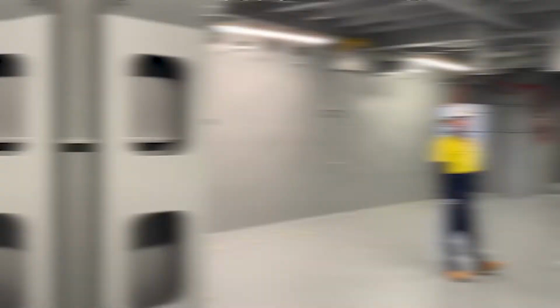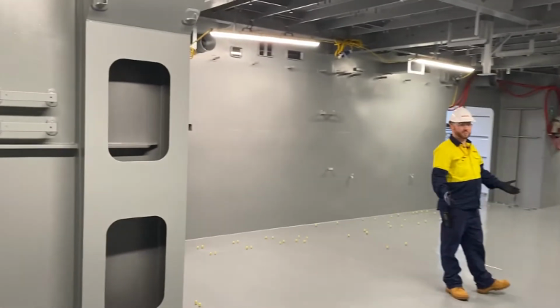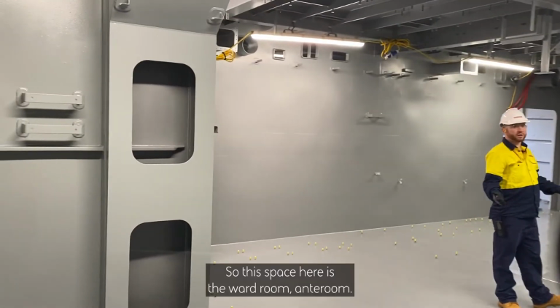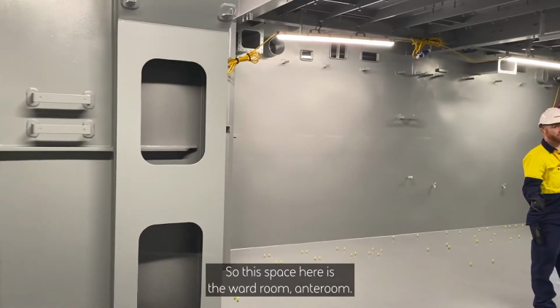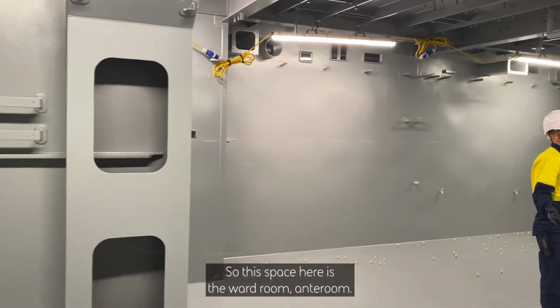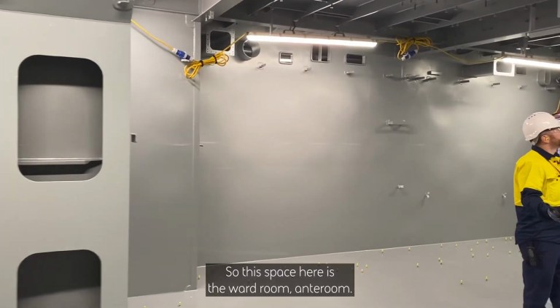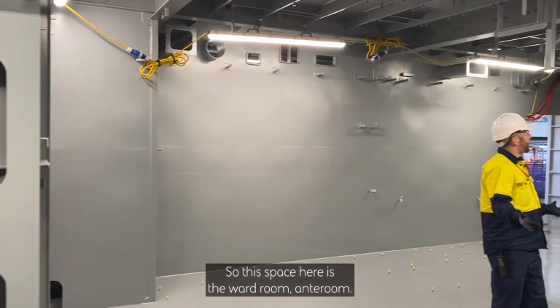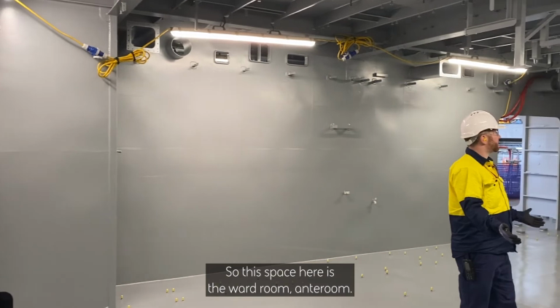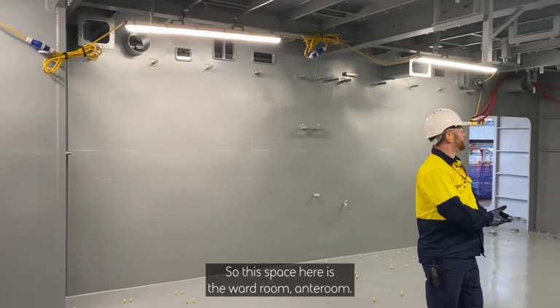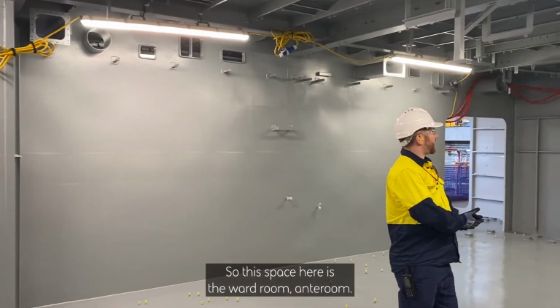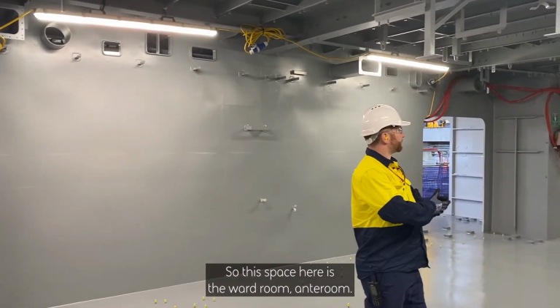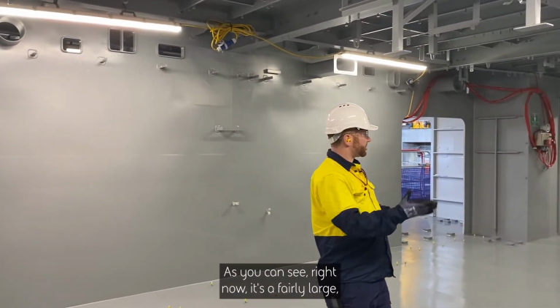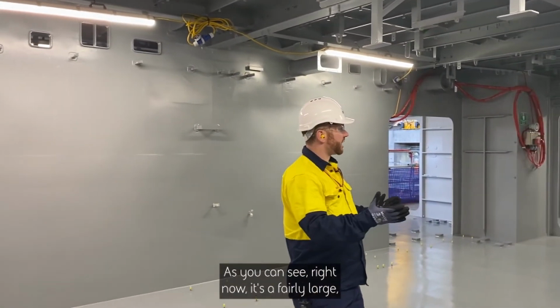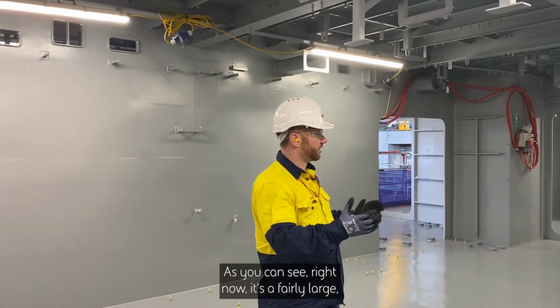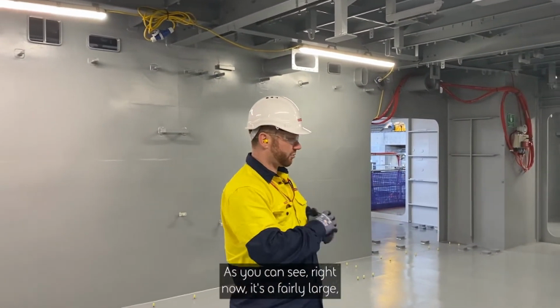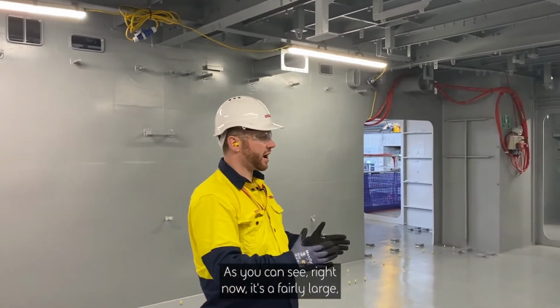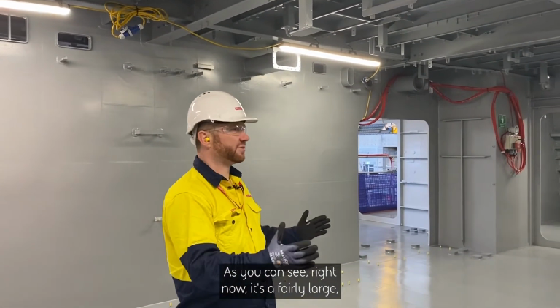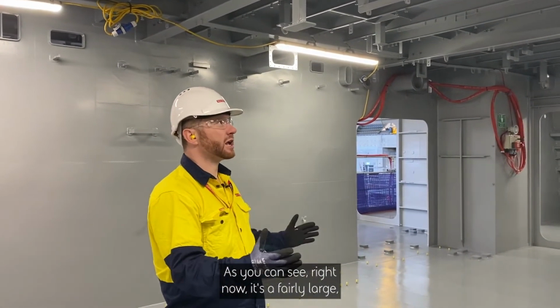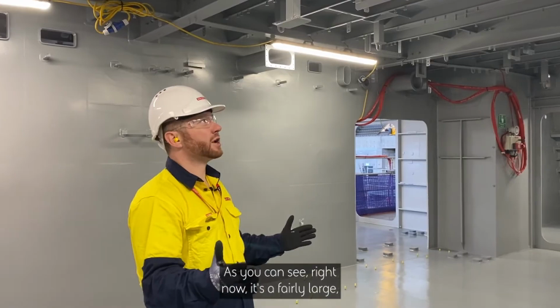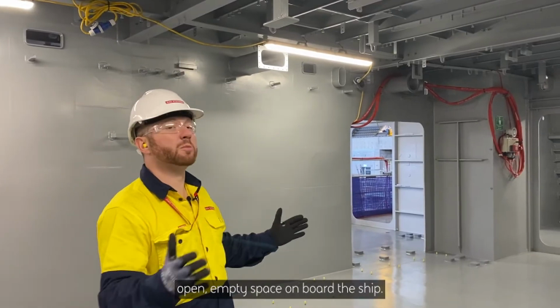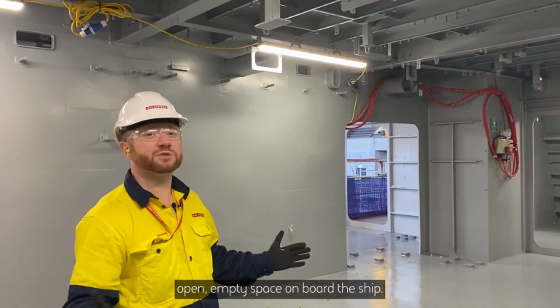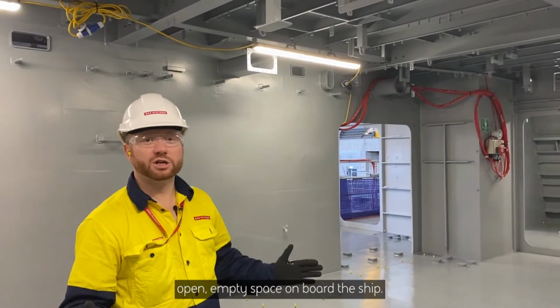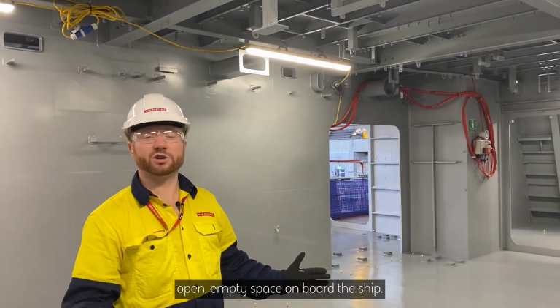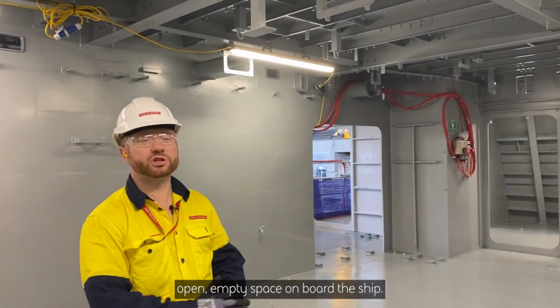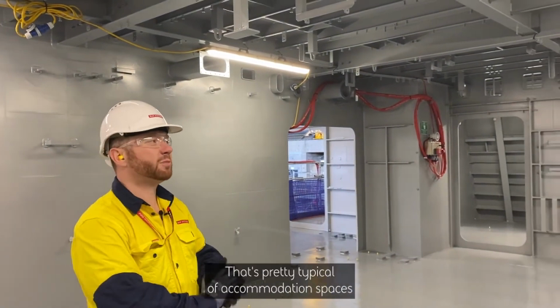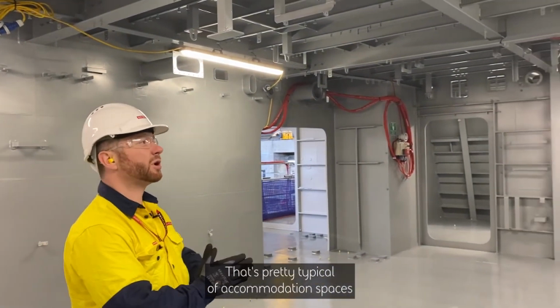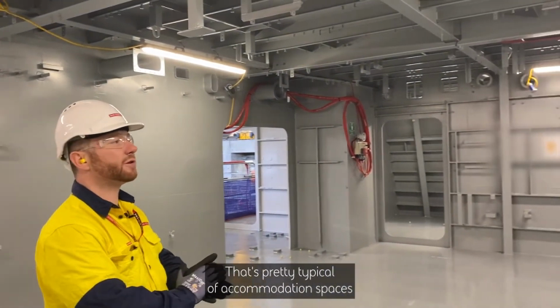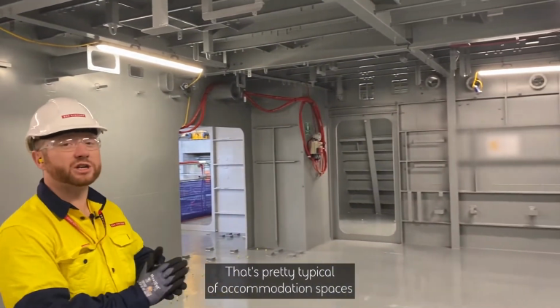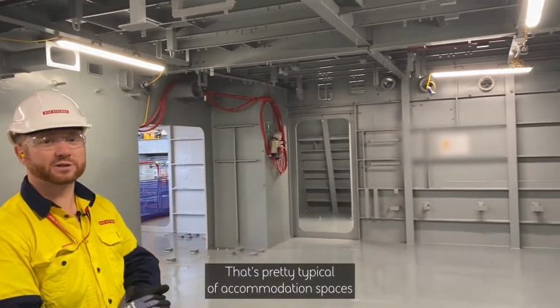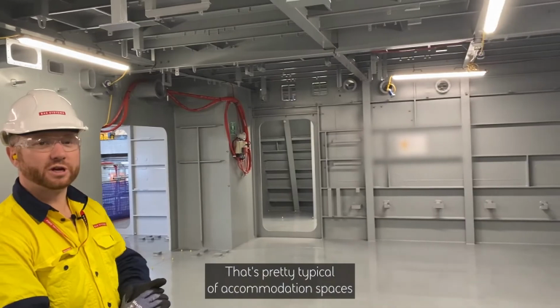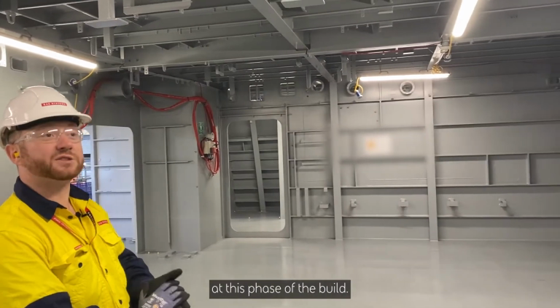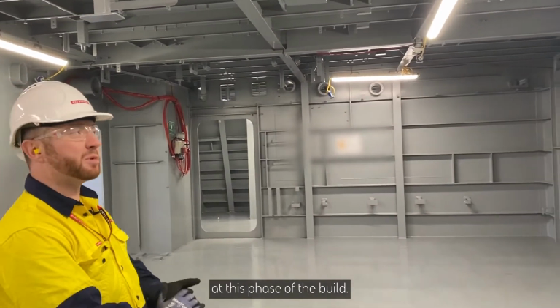This space here is the wardroom anteroom. As you can see right now, it's a fairly large, open, empty space on board the ship. That's pretty typical of accommodation spaces at this phase of the build.